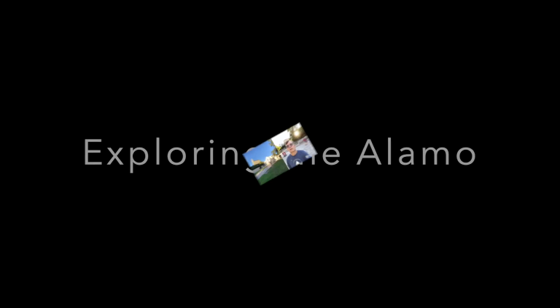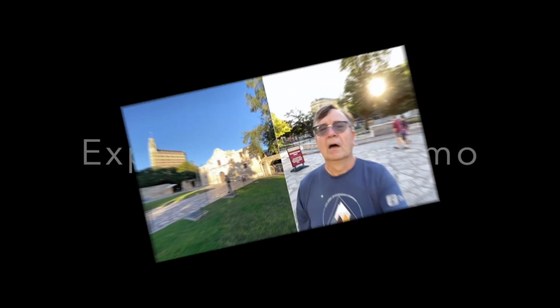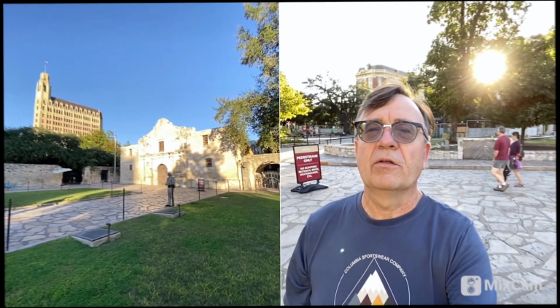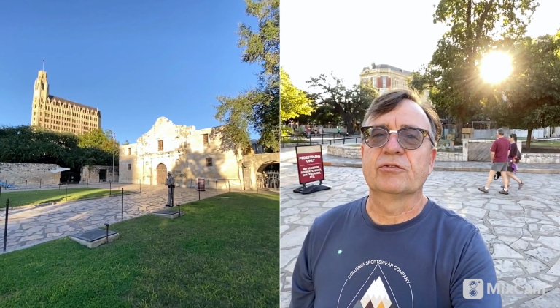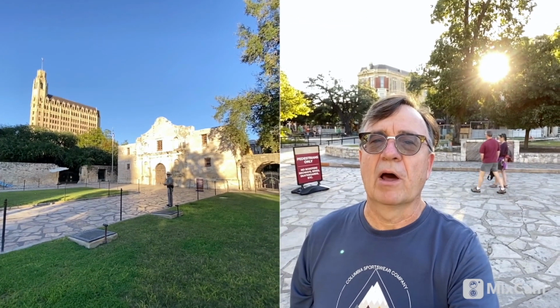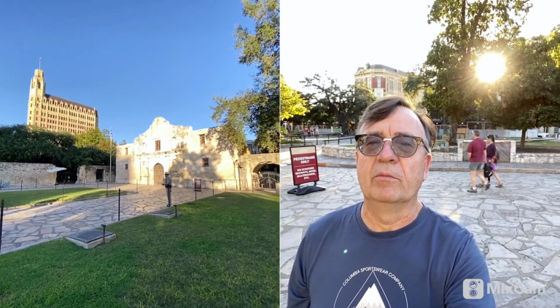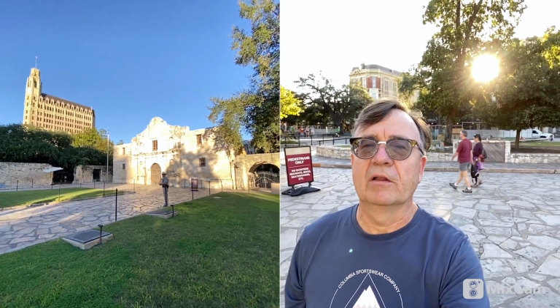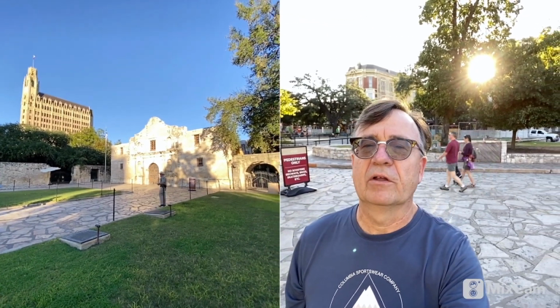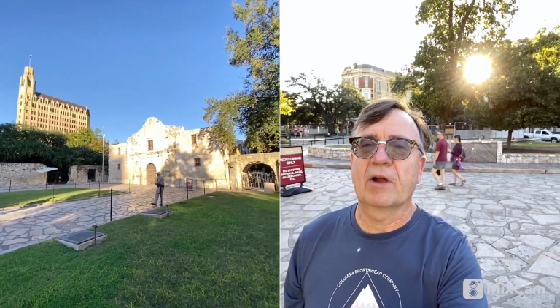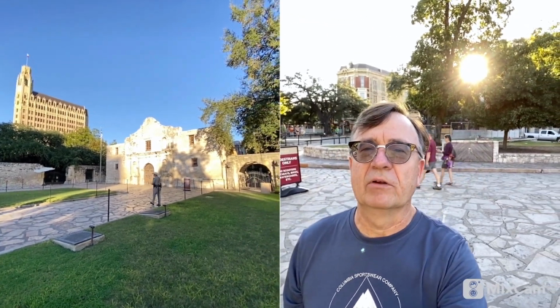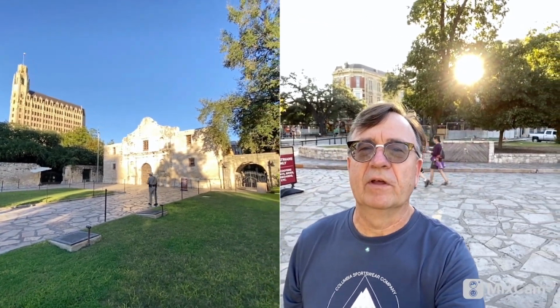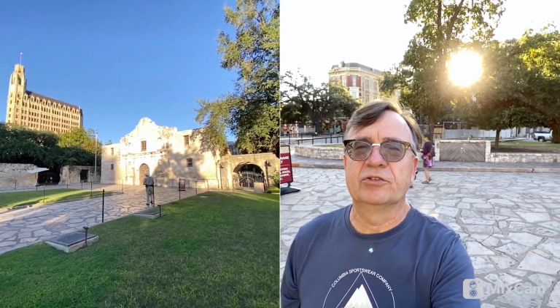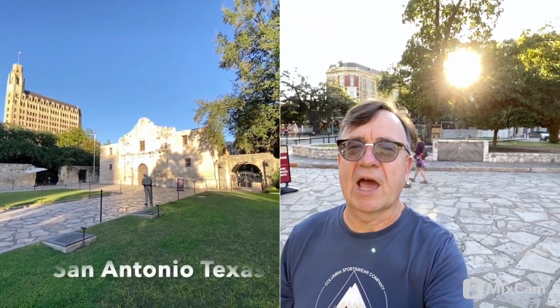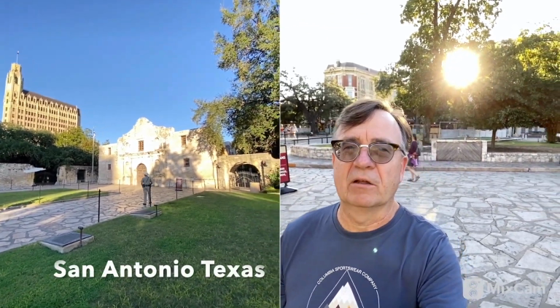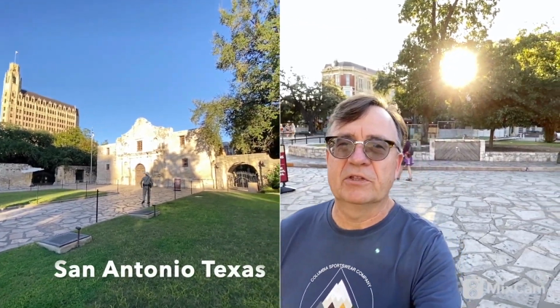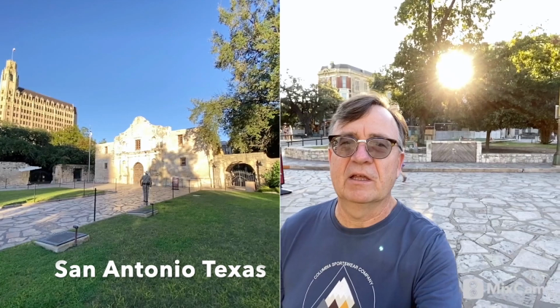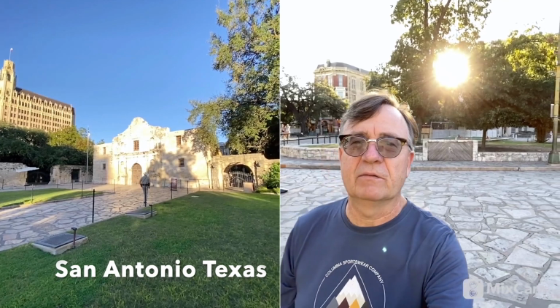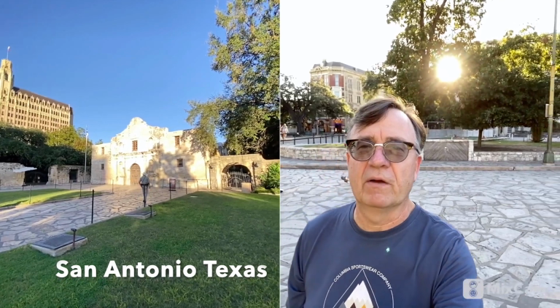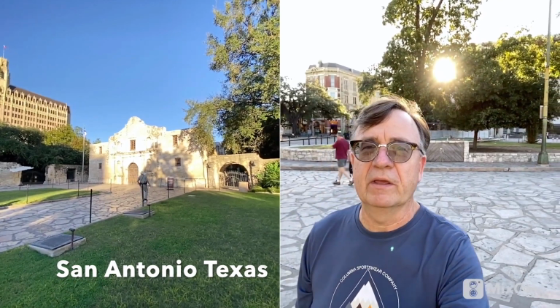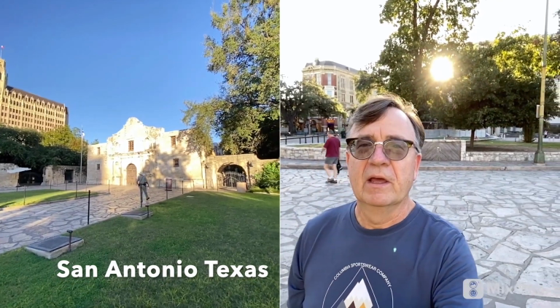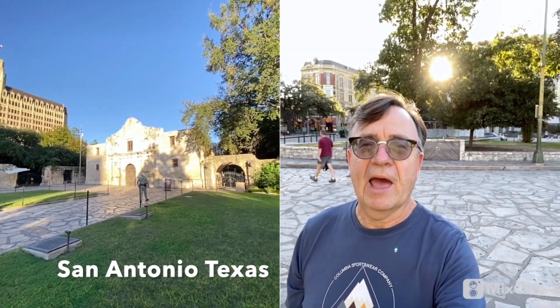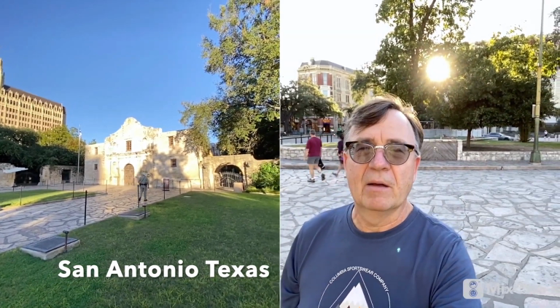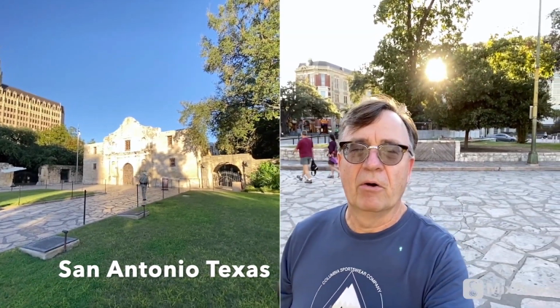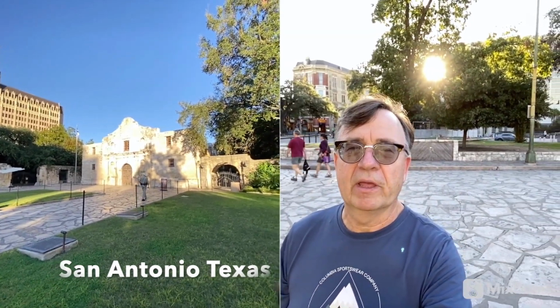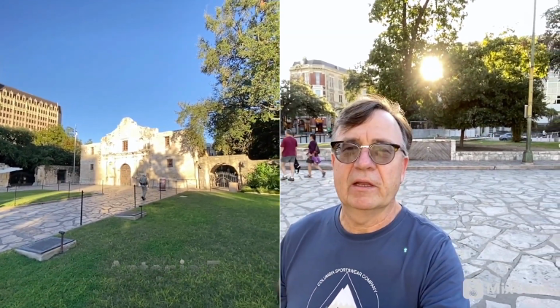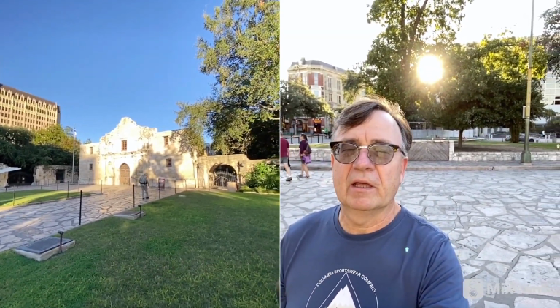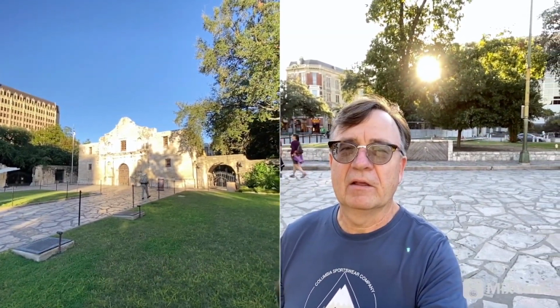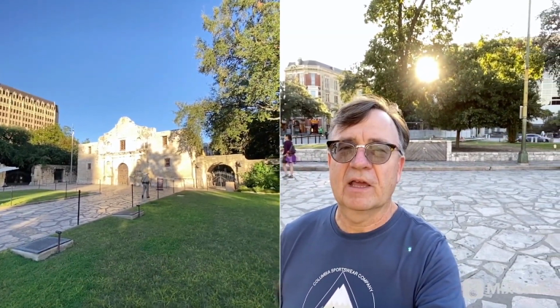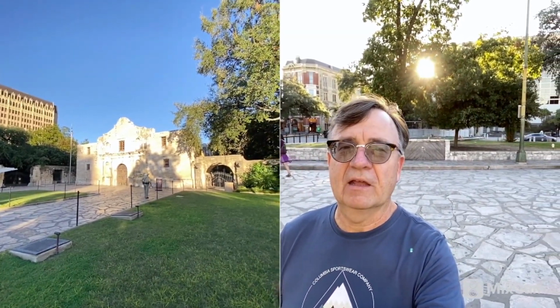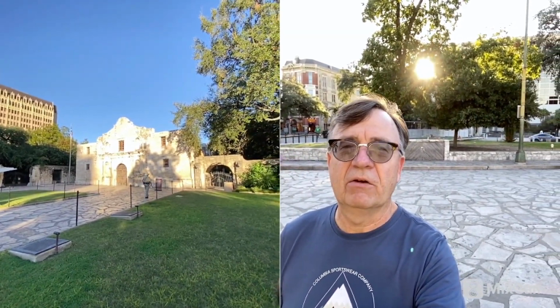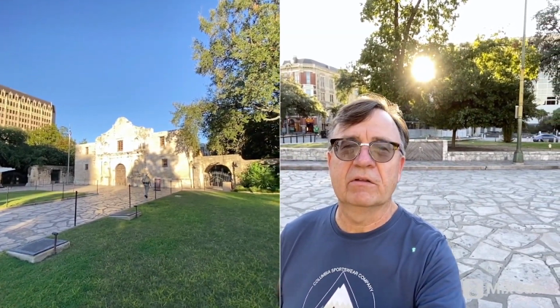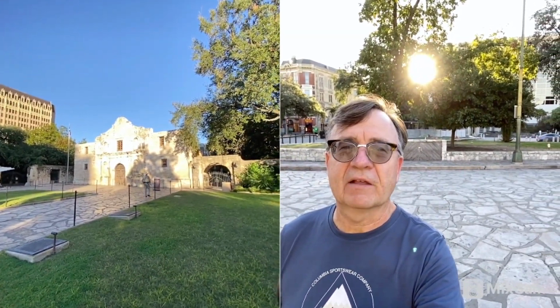Hello, this is Ron from Ron's Travel and Adventure Channel. I'm standing here in front of the Alamo in San Antonio, Texas.